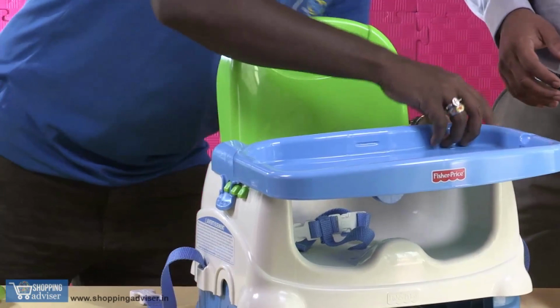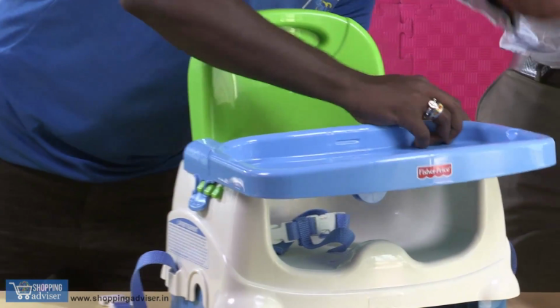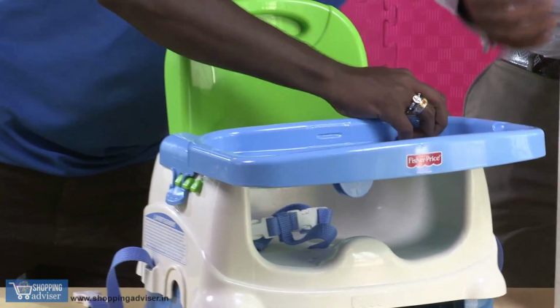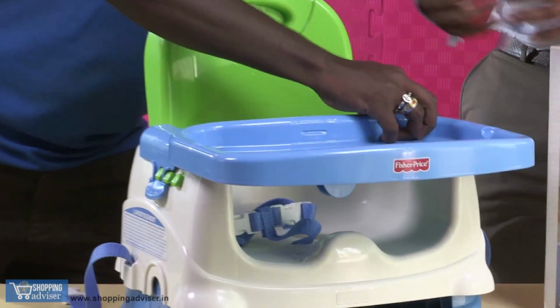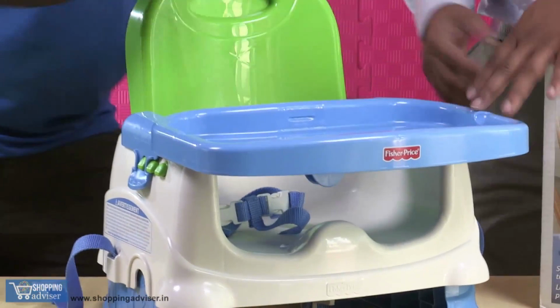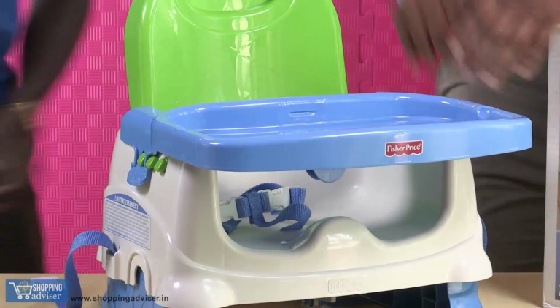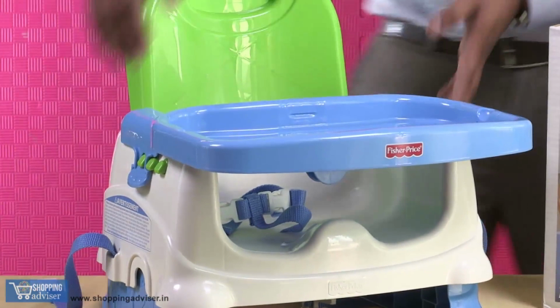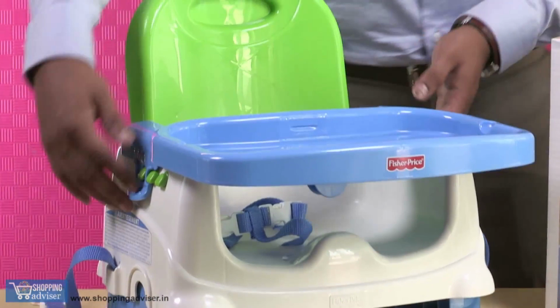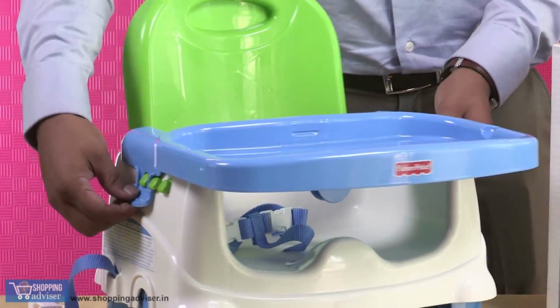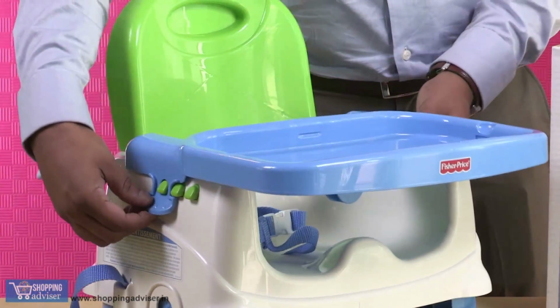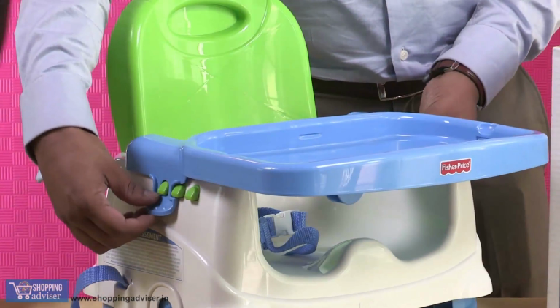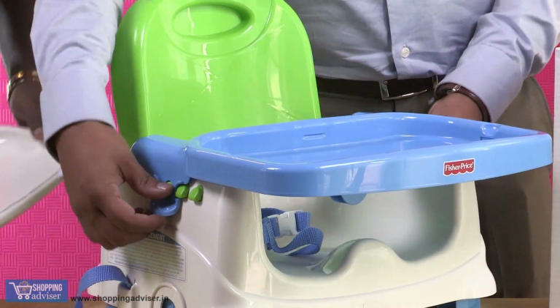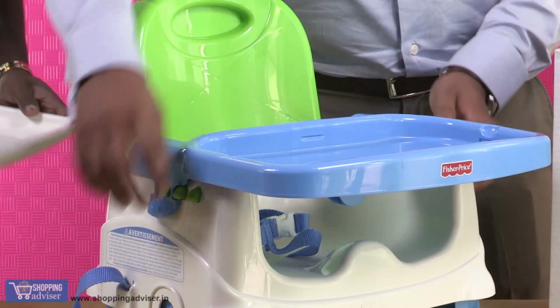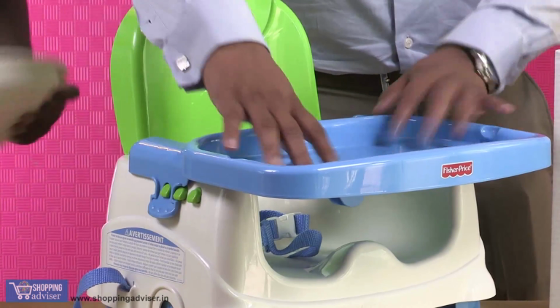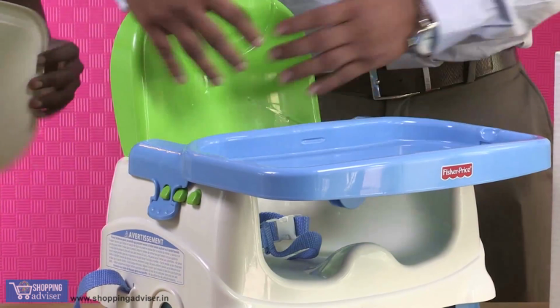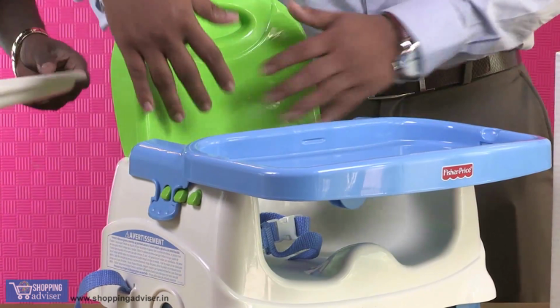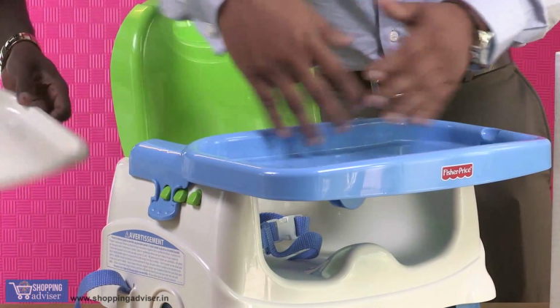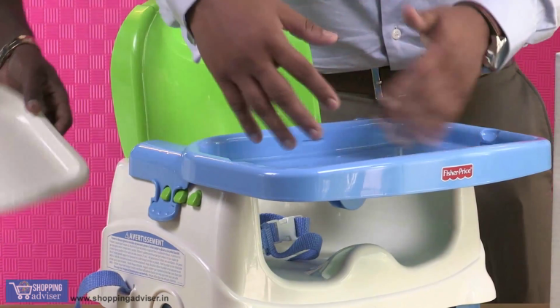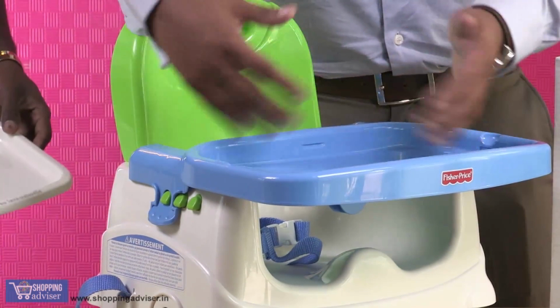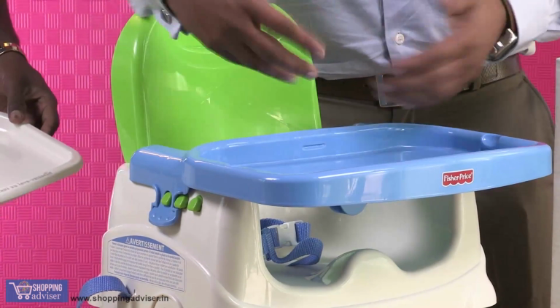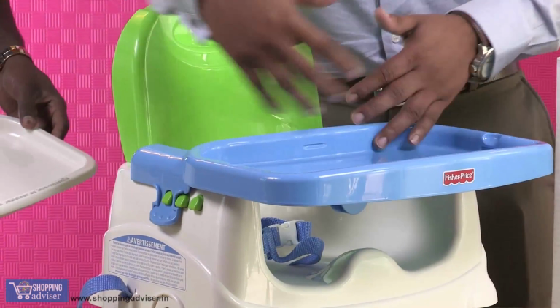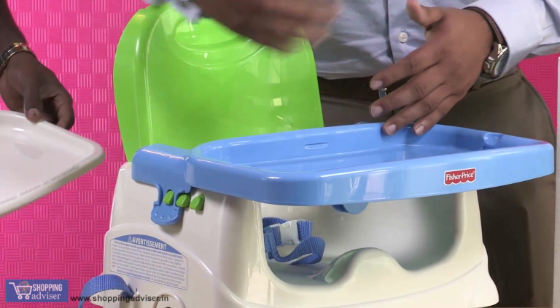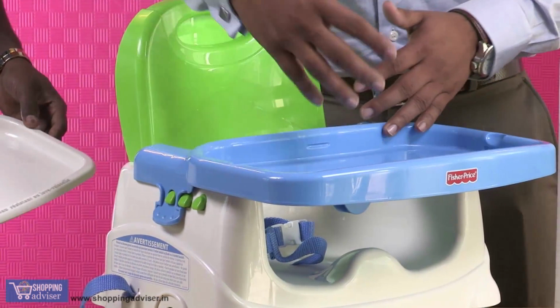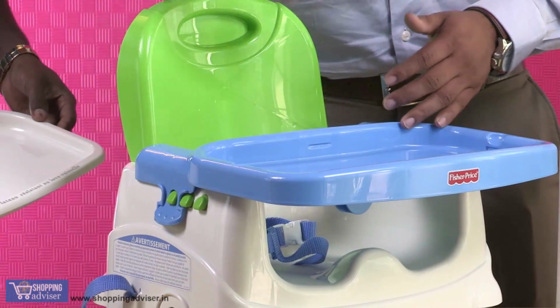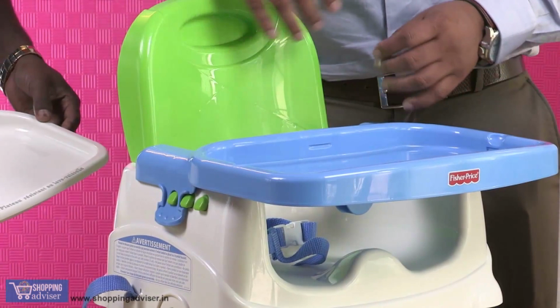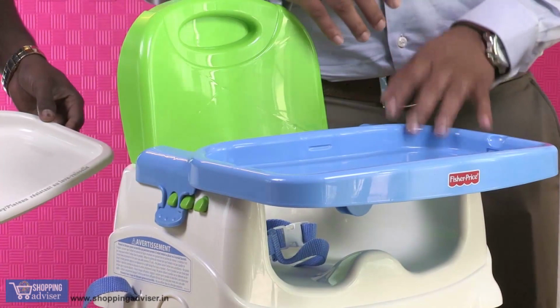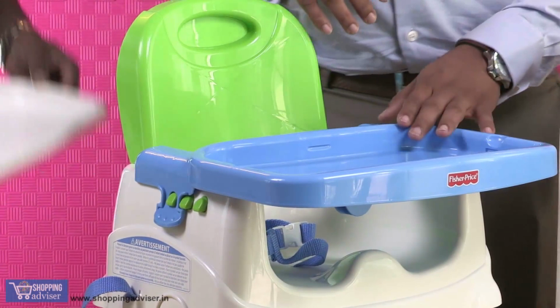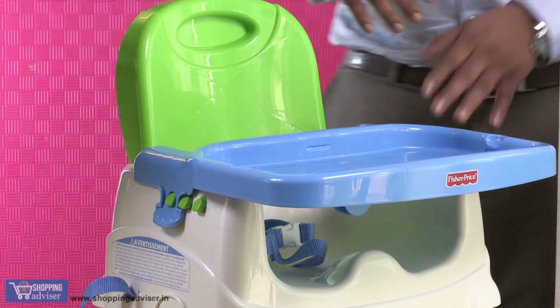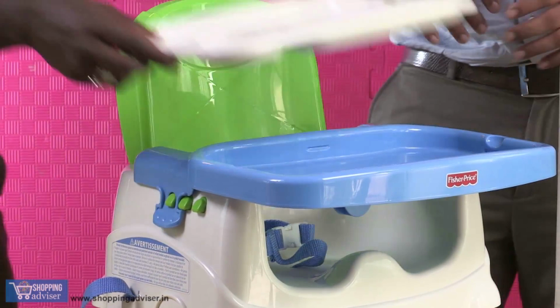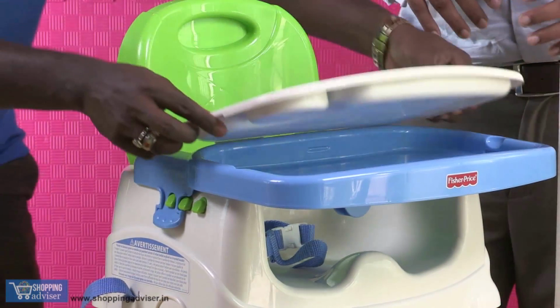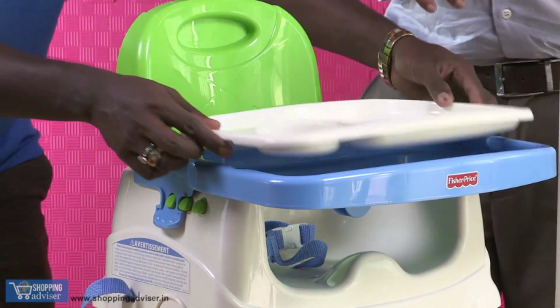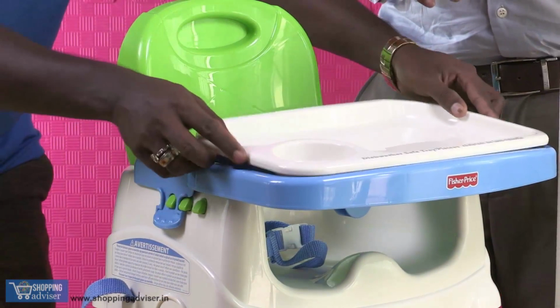If you want the tray to be closer, fix it to the last button. Once you're done, your baby sits here and it becomes very easy for him or her to actually eat.